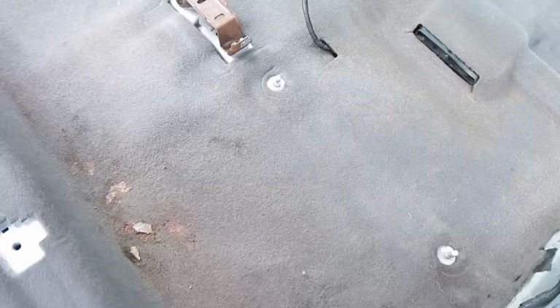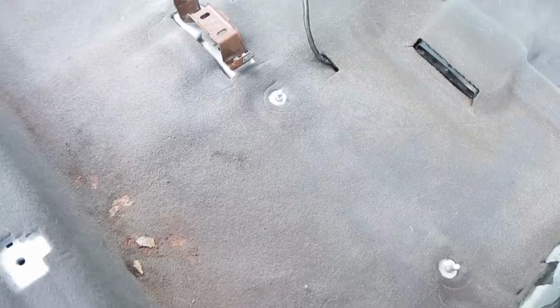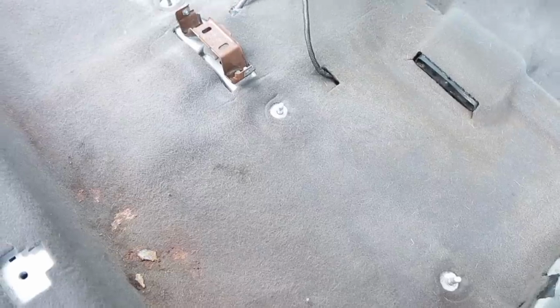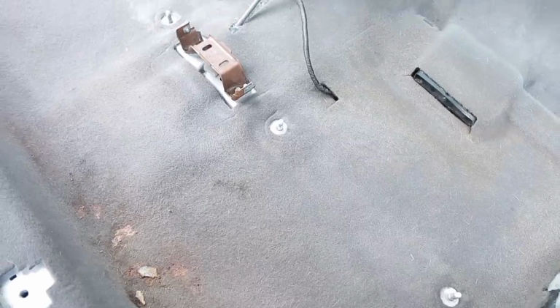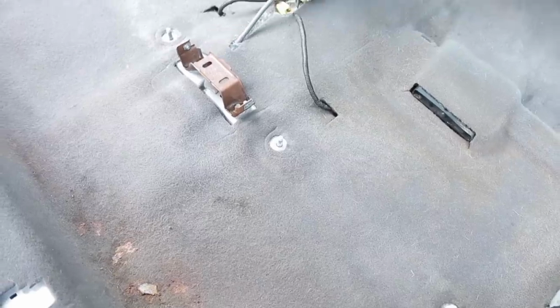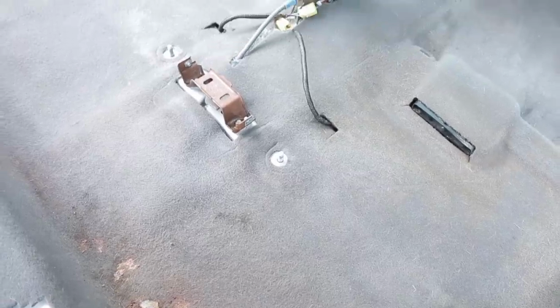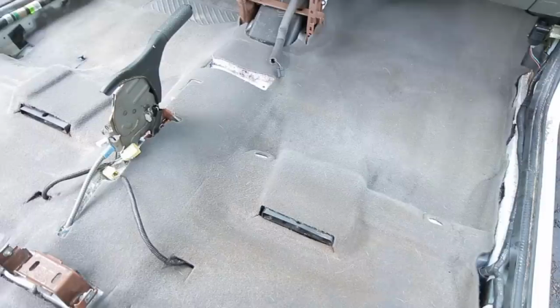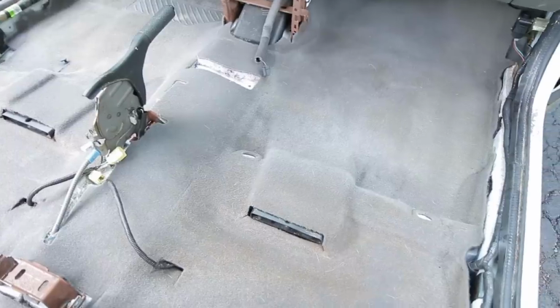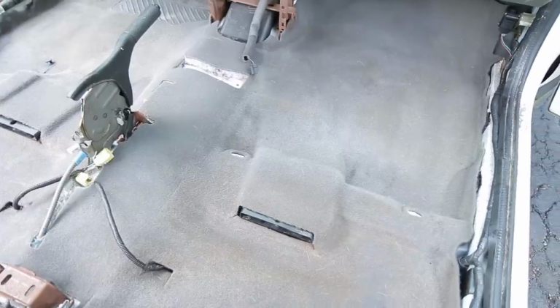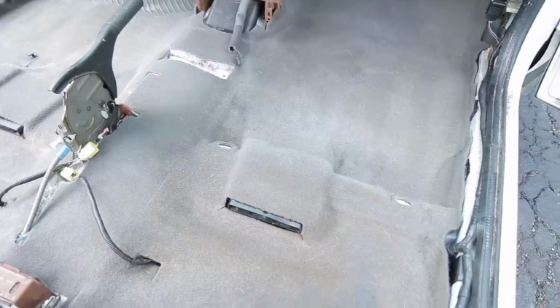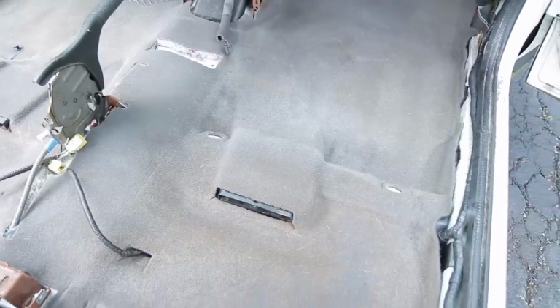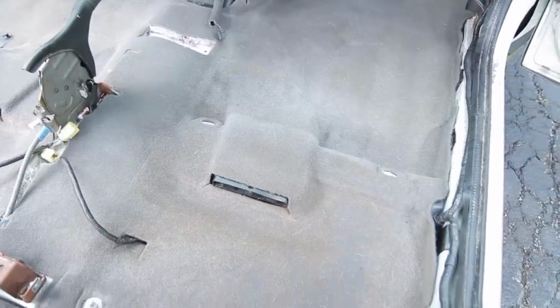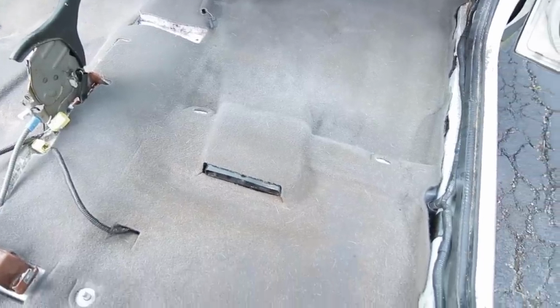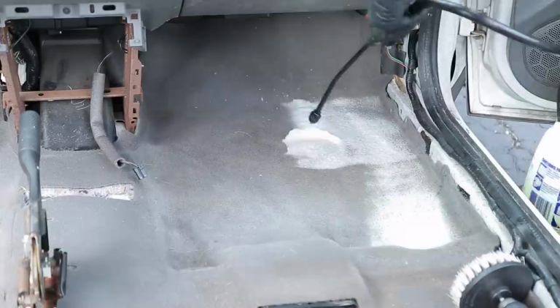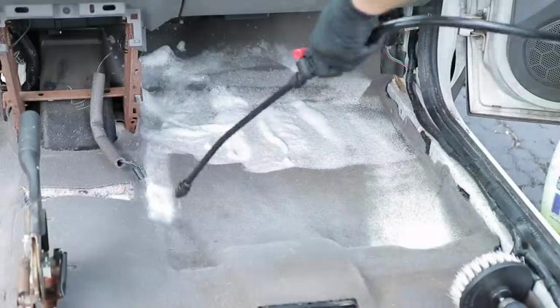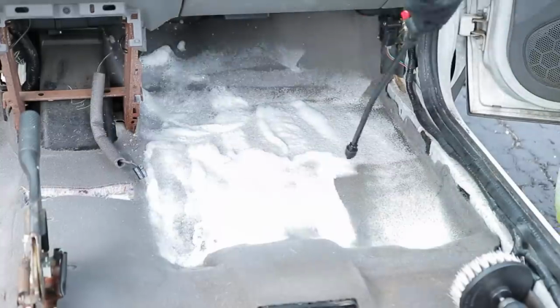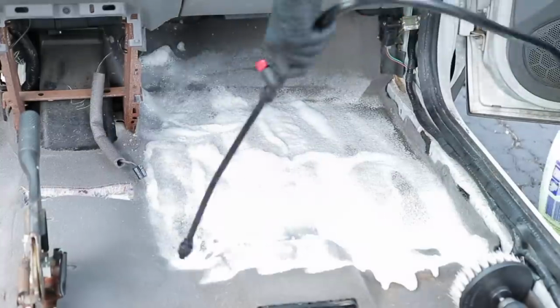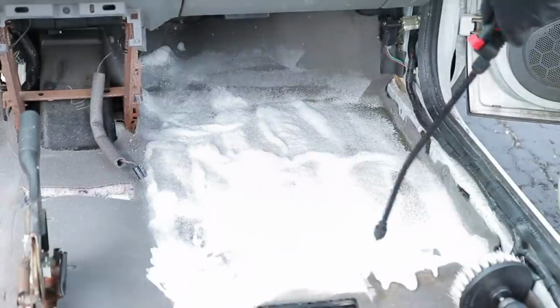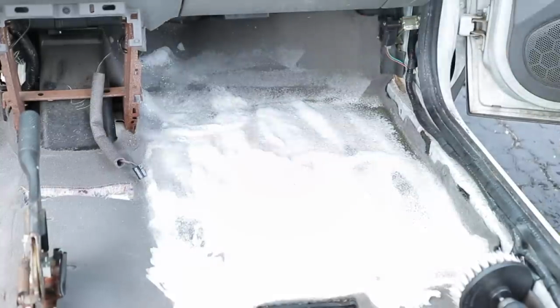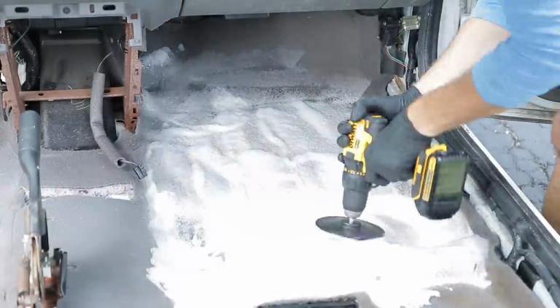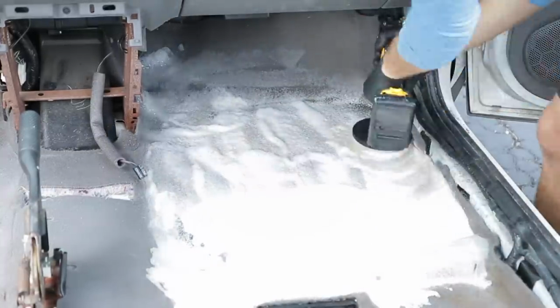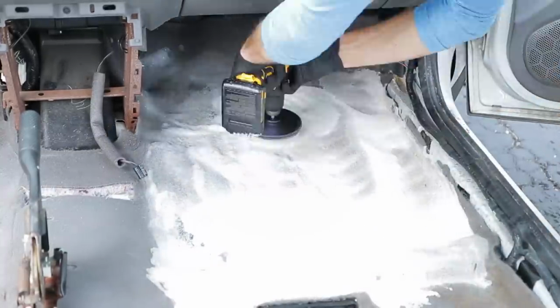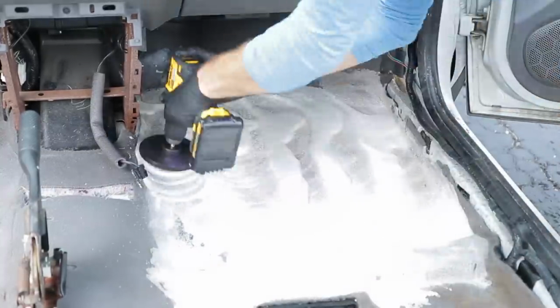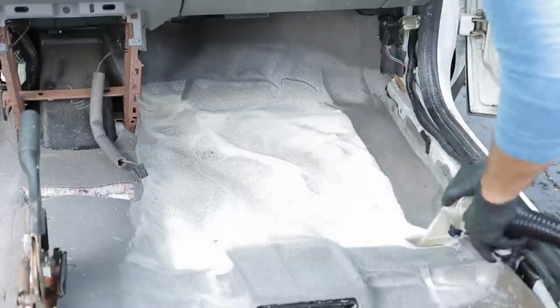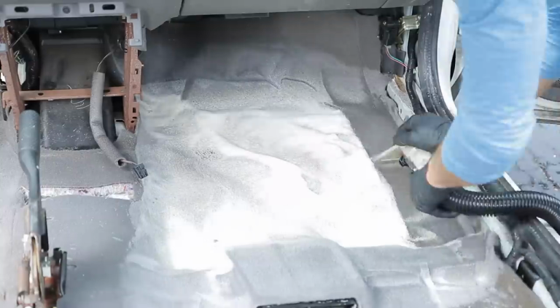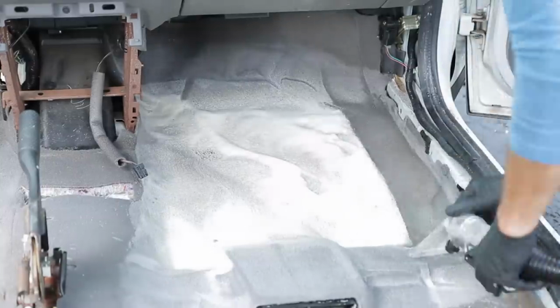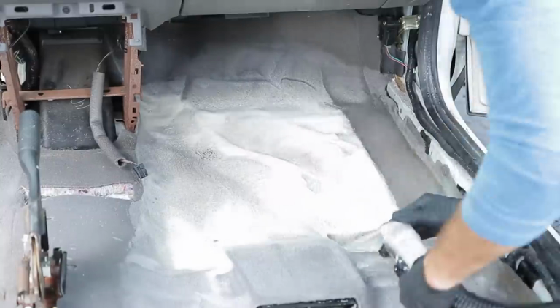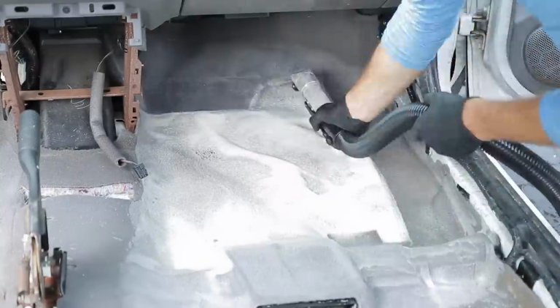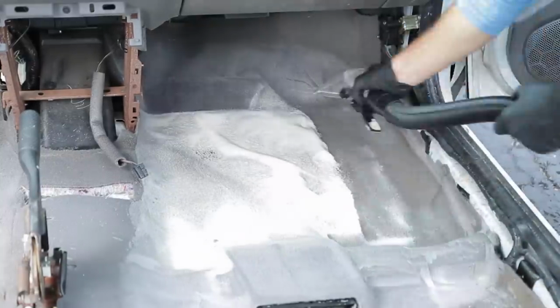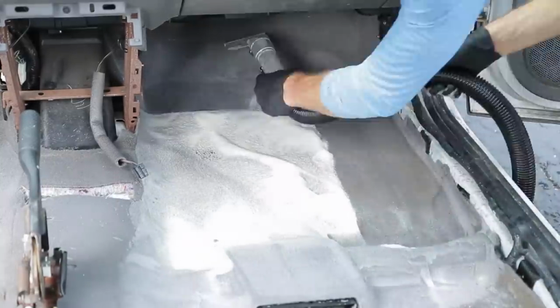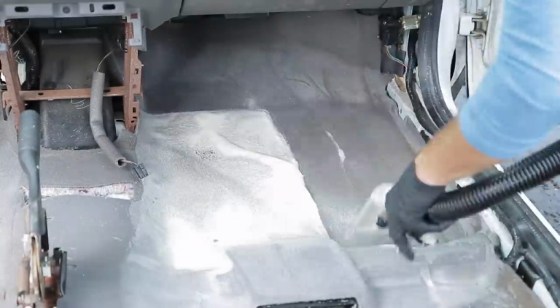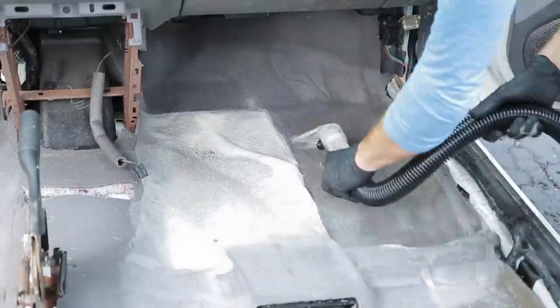Here are the results after doing a single pass with the extractor. I am now doing a second pass because these carpets were so saturated with pure yuck that a second pass was definitely something that needed to be done.